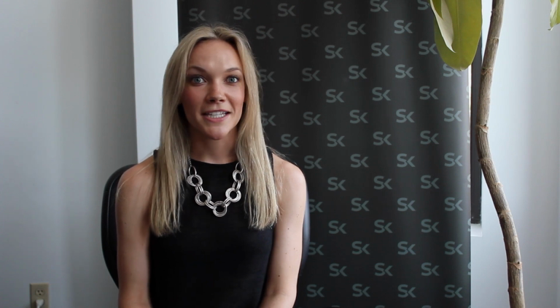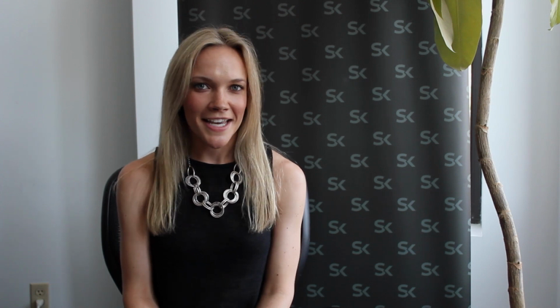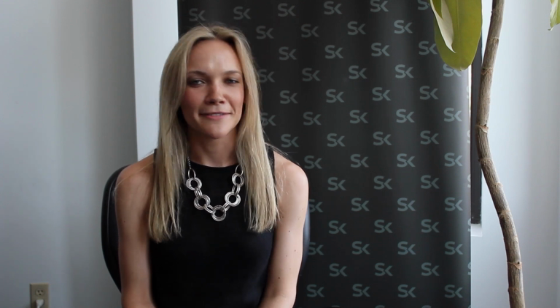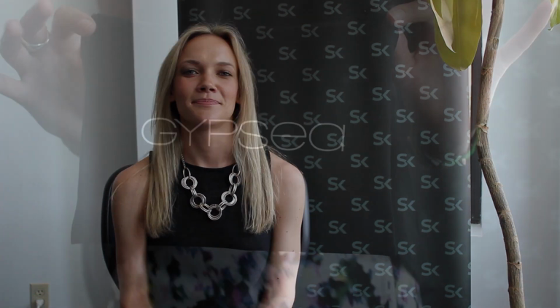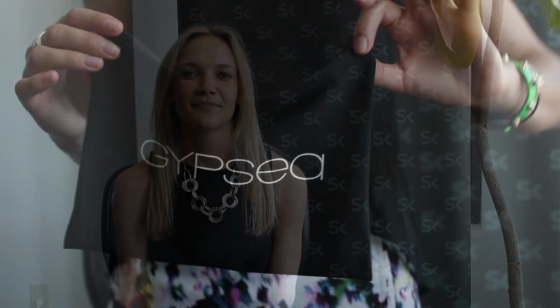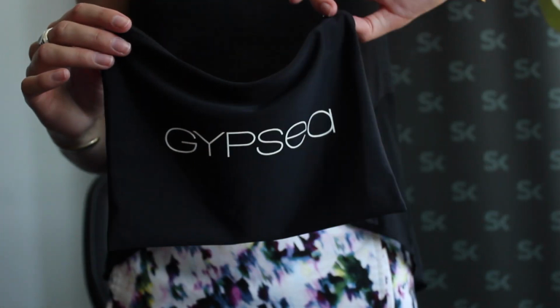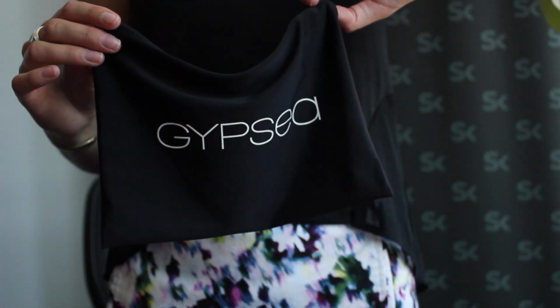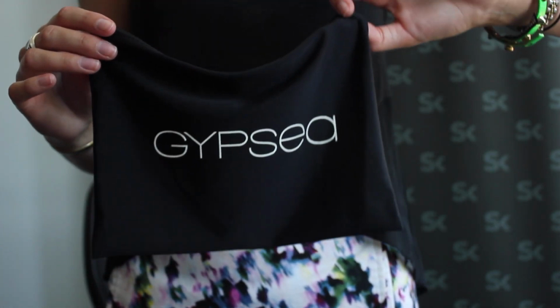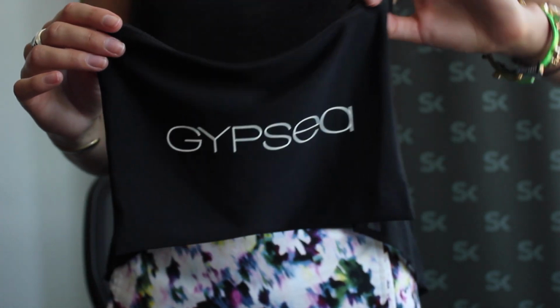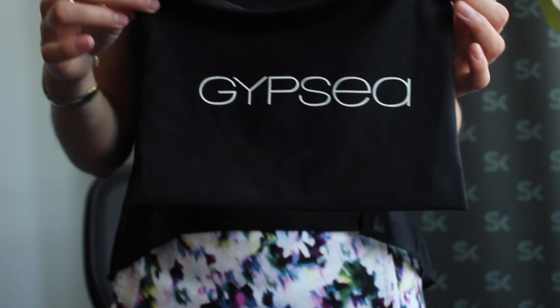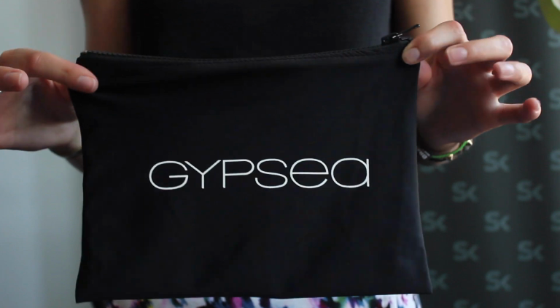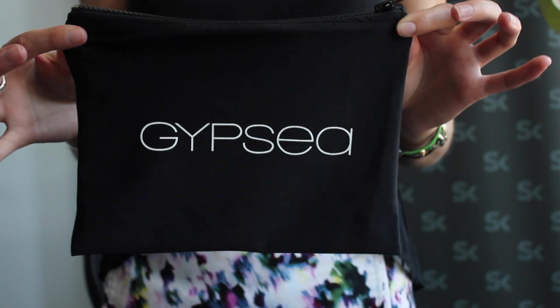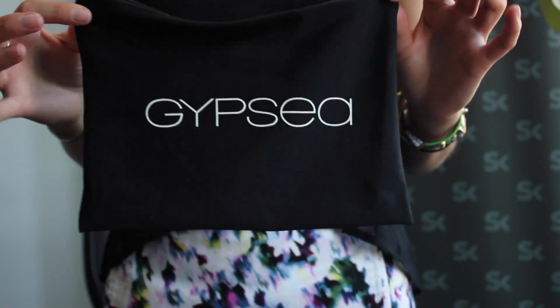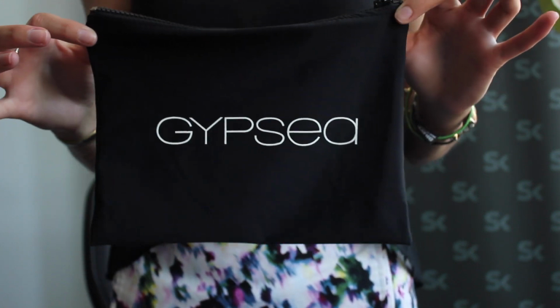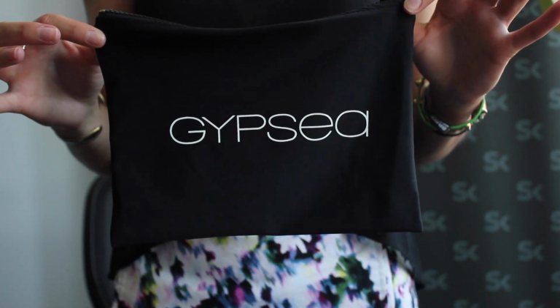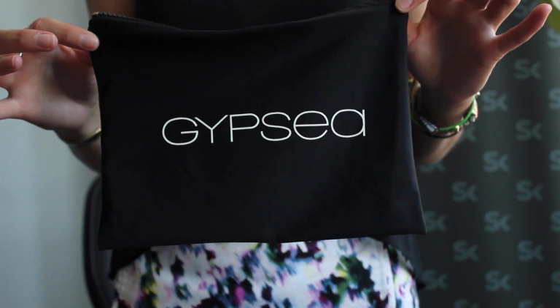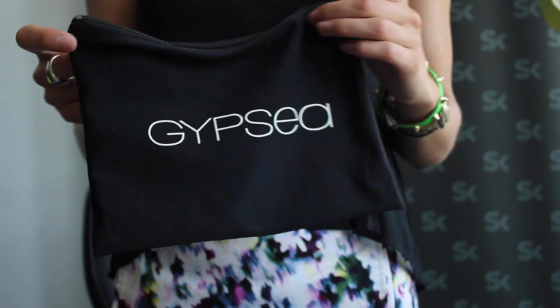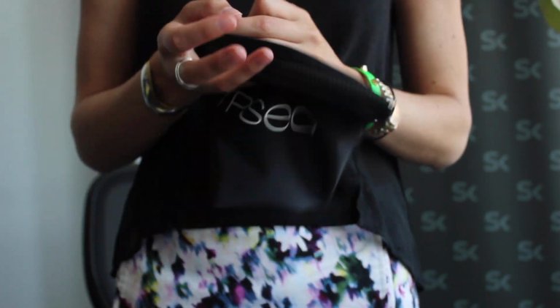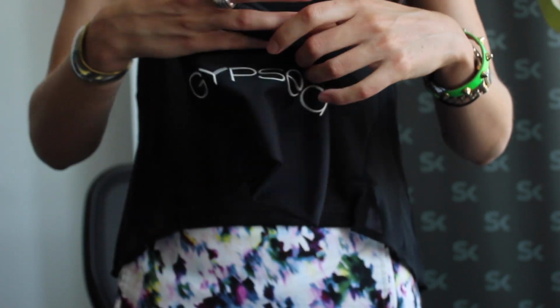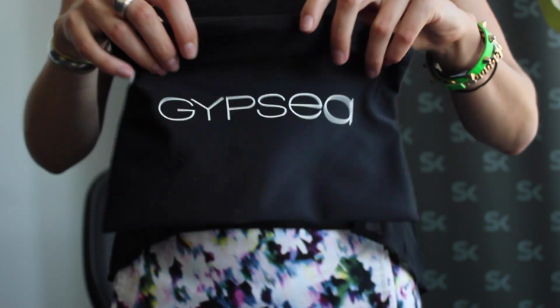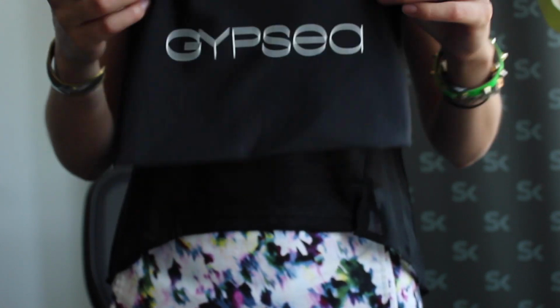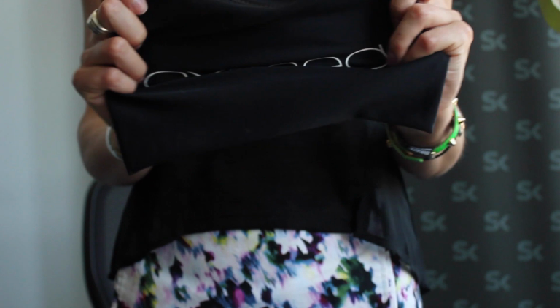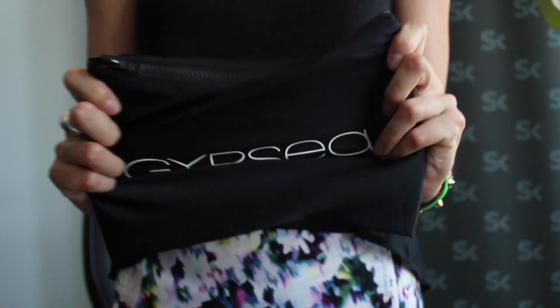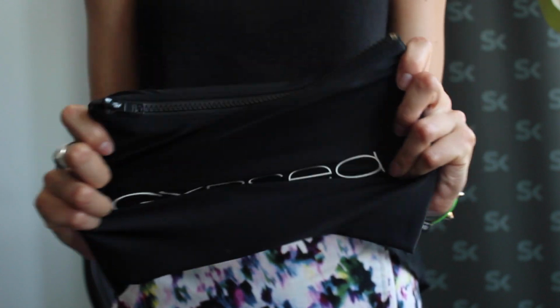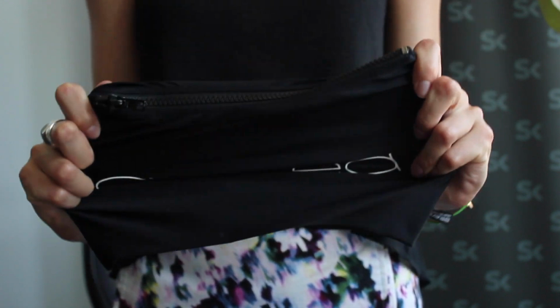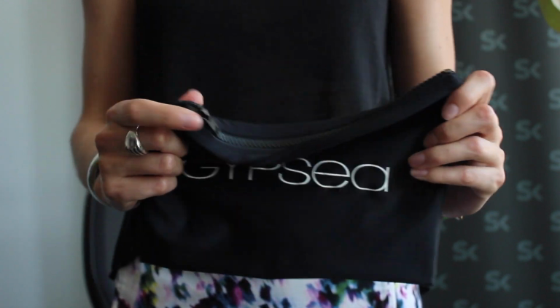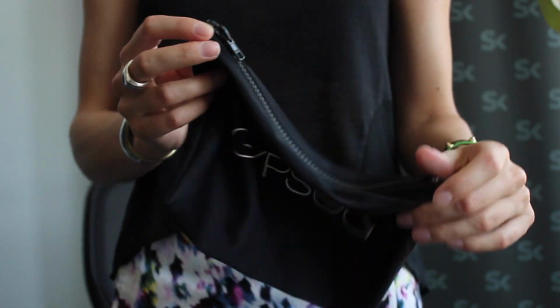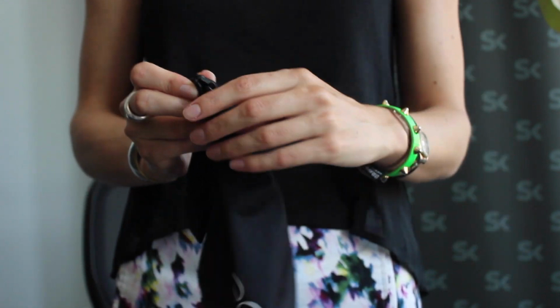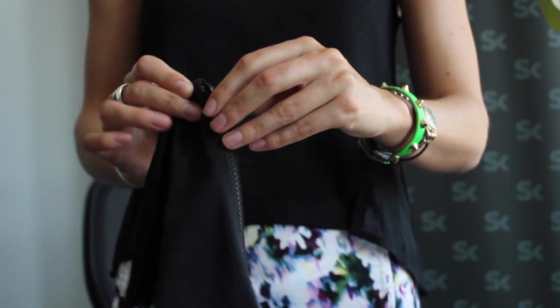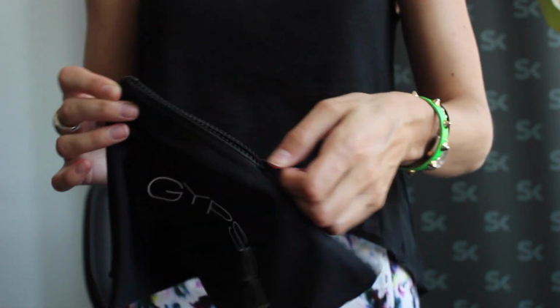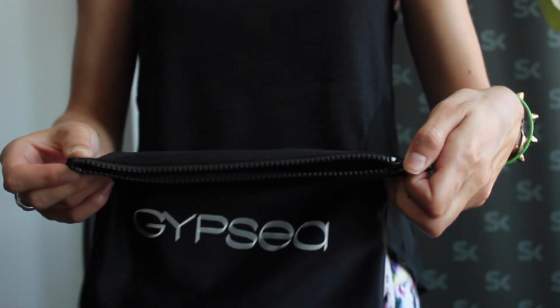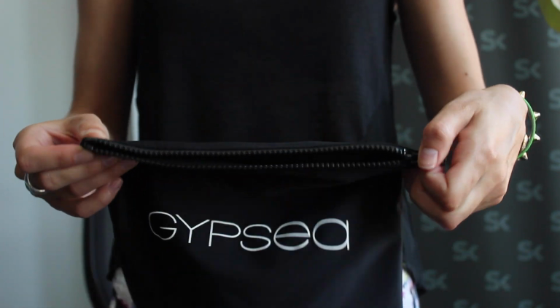Here is the Gypsy bag that you will get upon purchase. It has their lovely logo and it's made of swimsuit material. FYI, Gypsy products are on sale right now — they're all 30 percent off until Sunday, so you might want to check that out.